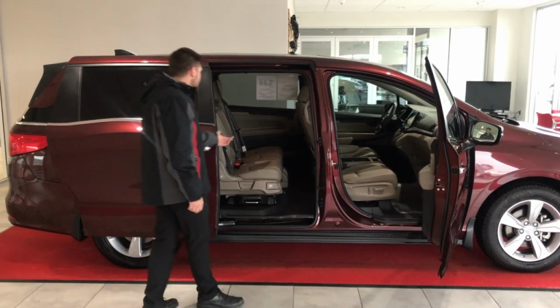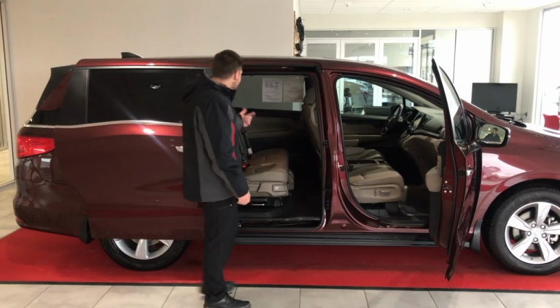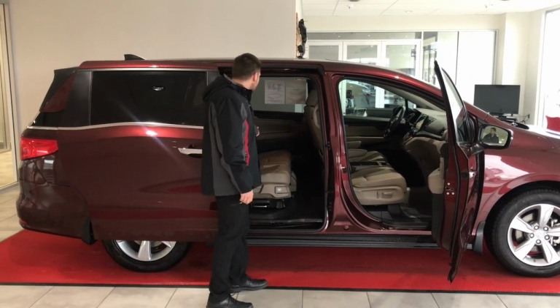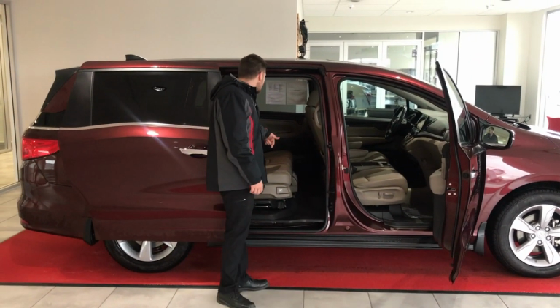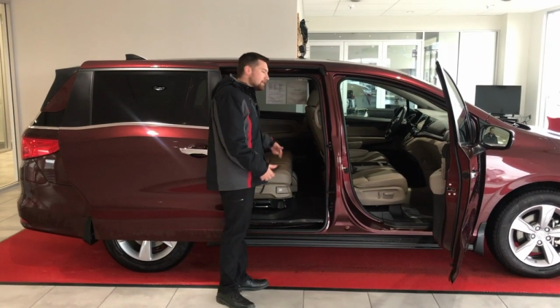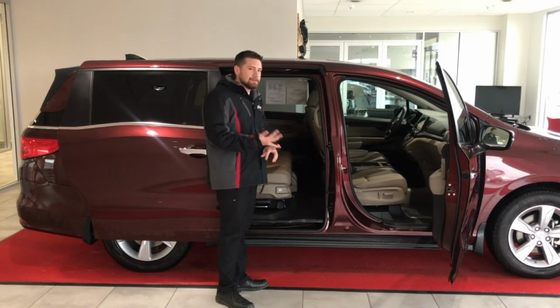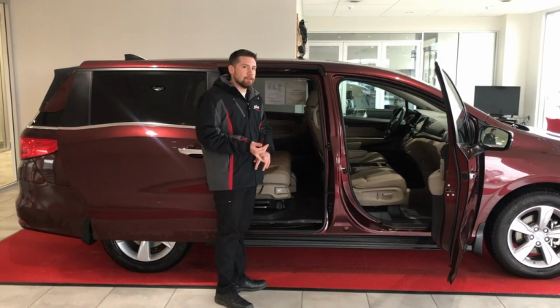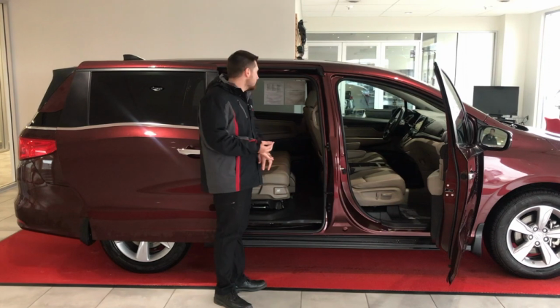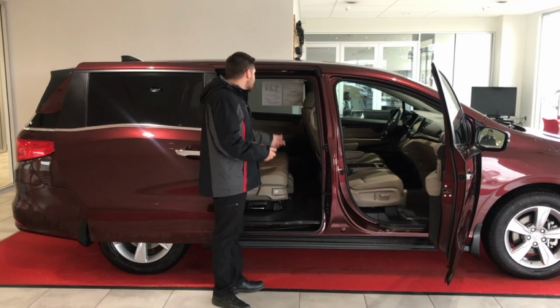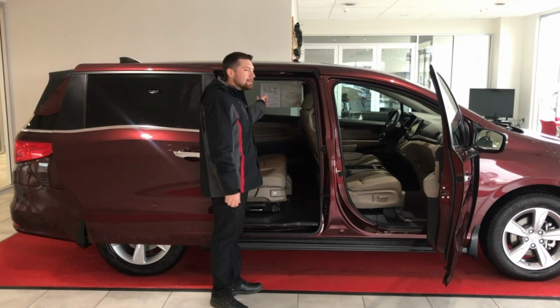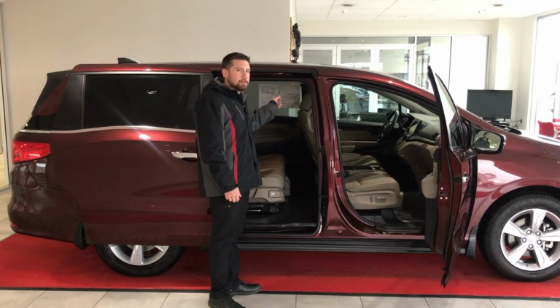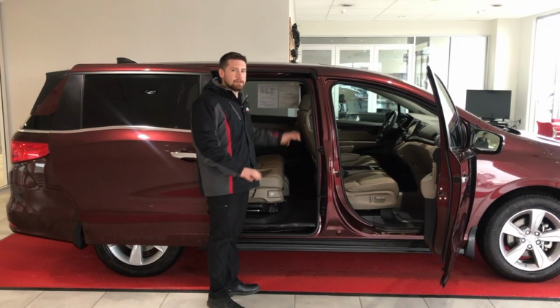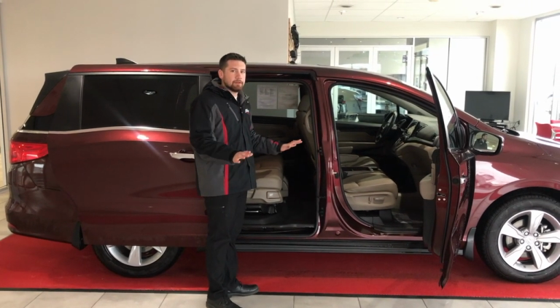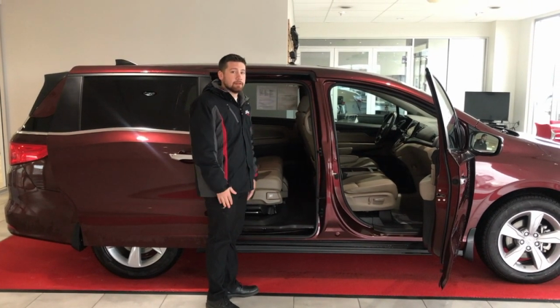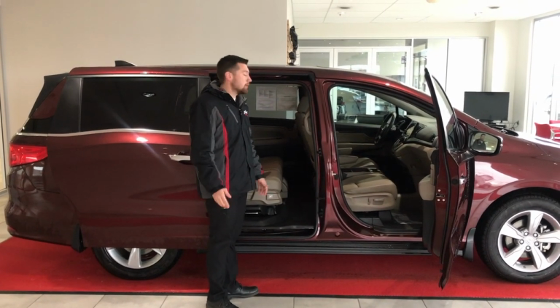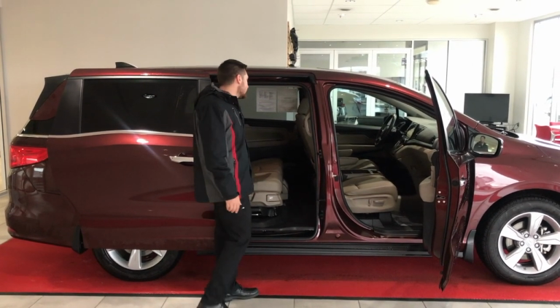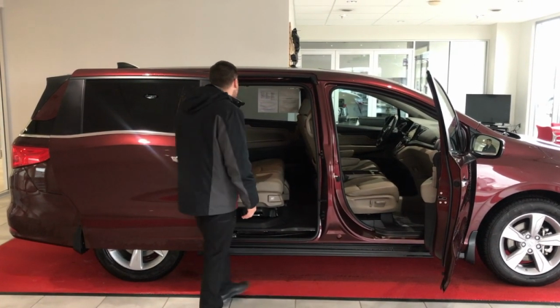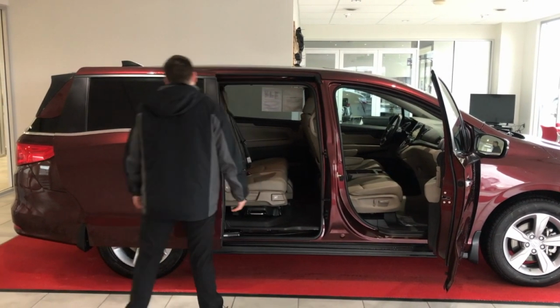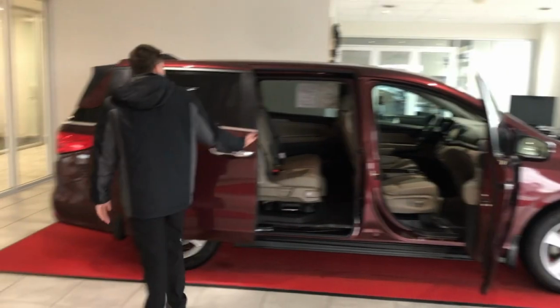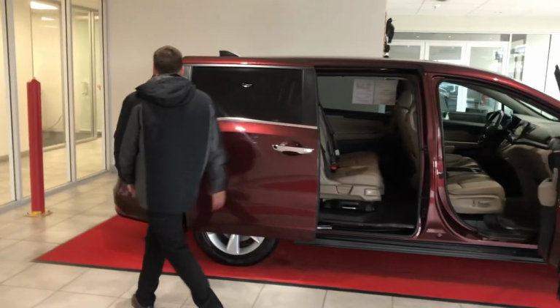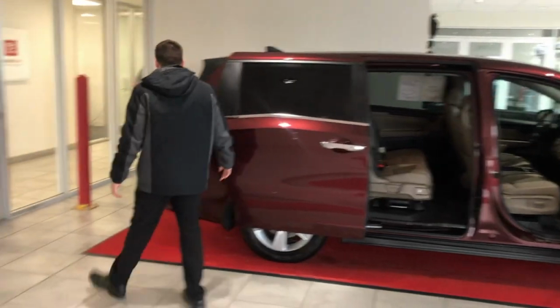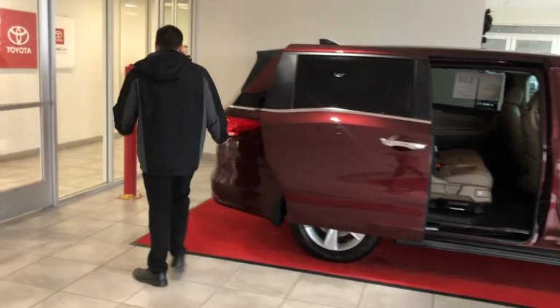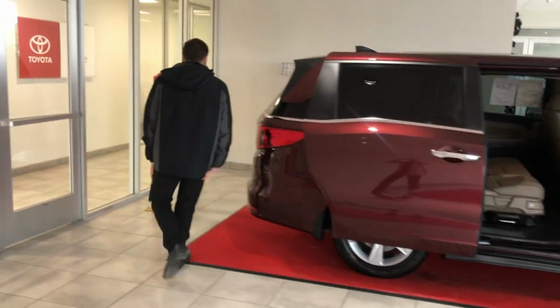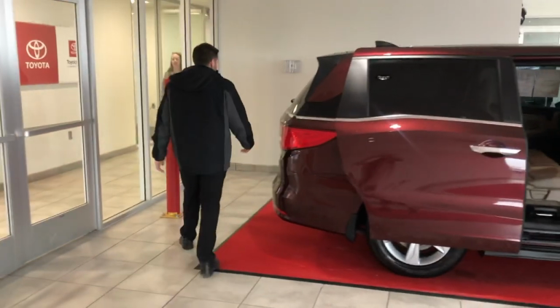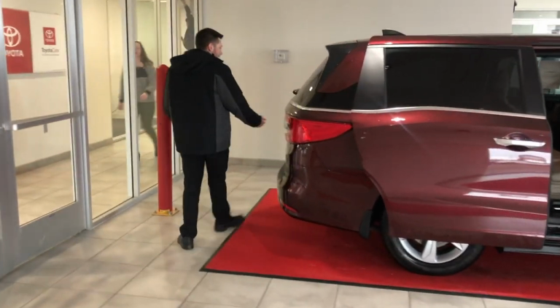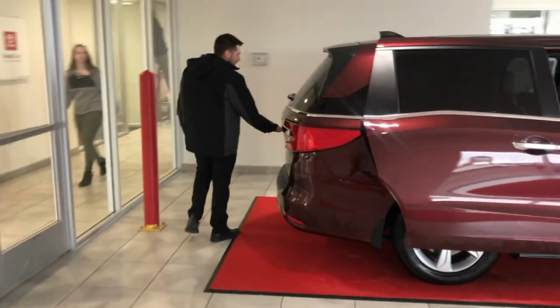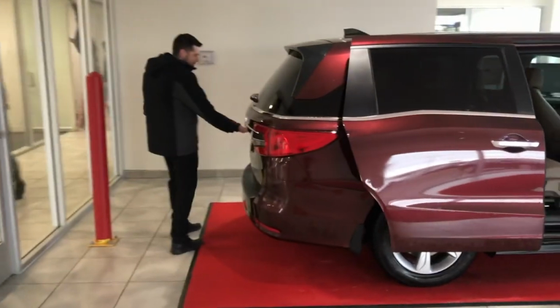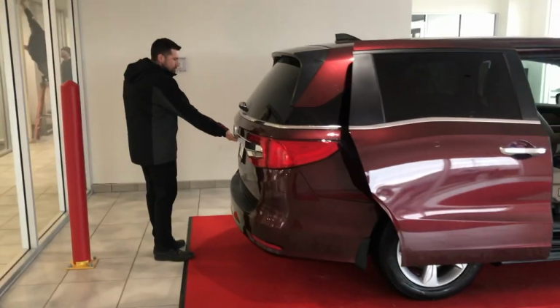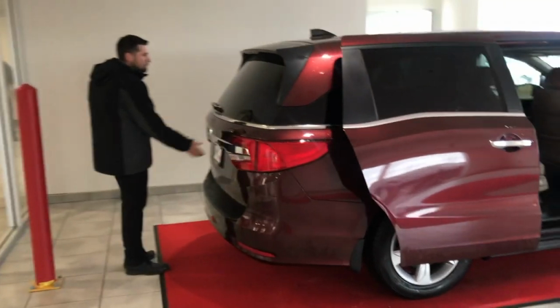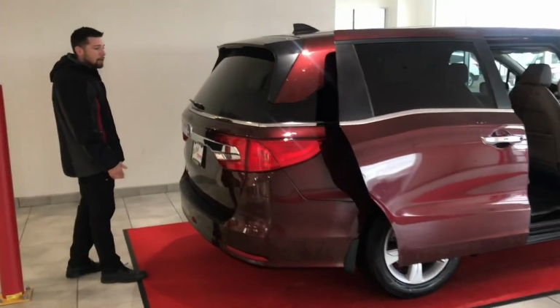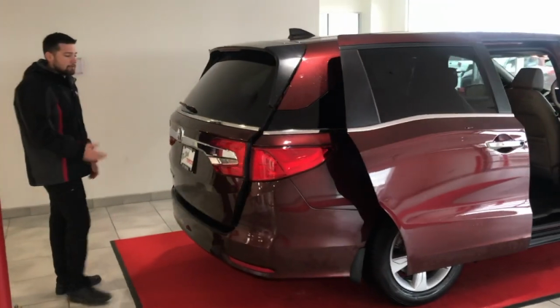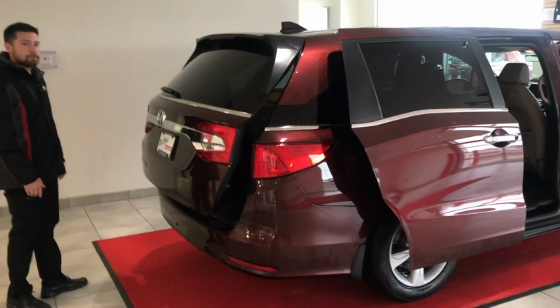This seat can fold out so you can either seat 7 or 8. It's going to have rear DVD entertainment to keep everybody entertained on those long drives. Plenty of space — vans are basically the most spacious vehicle you can get. Power liftgate, one touch.